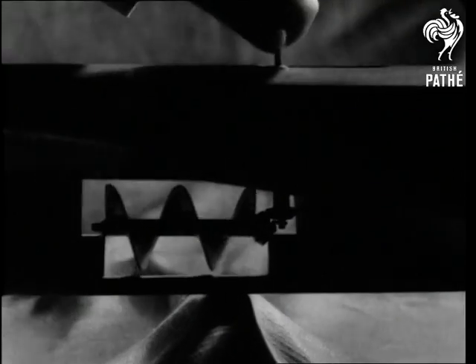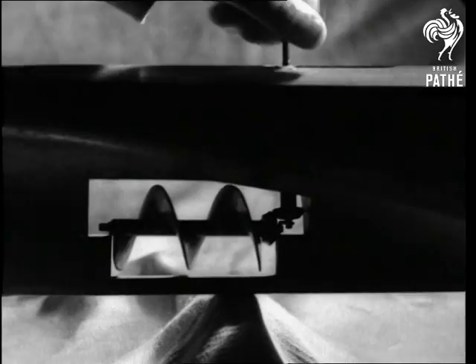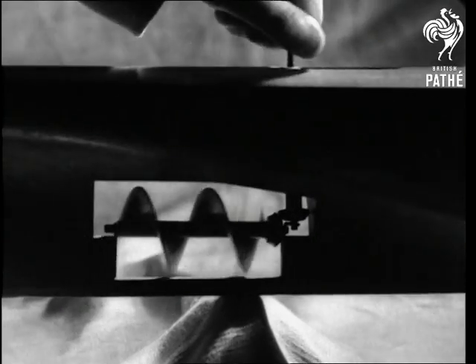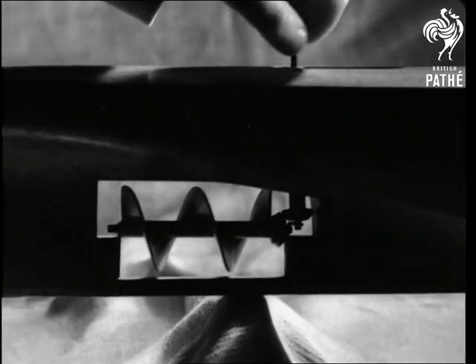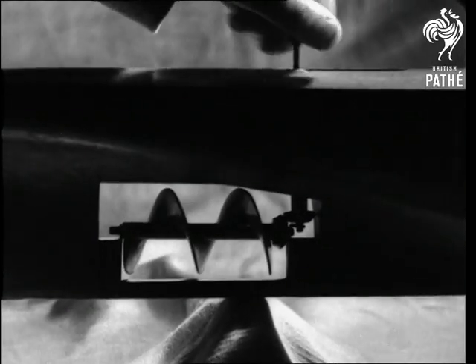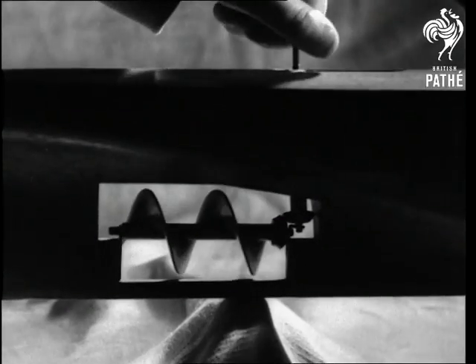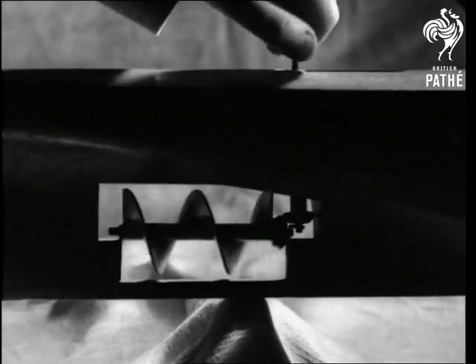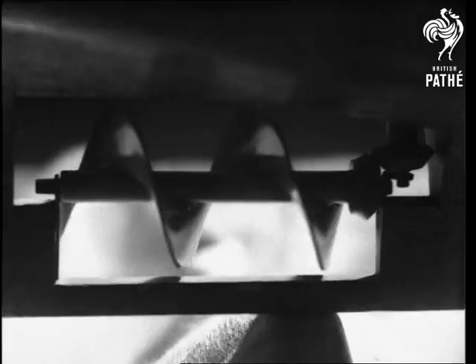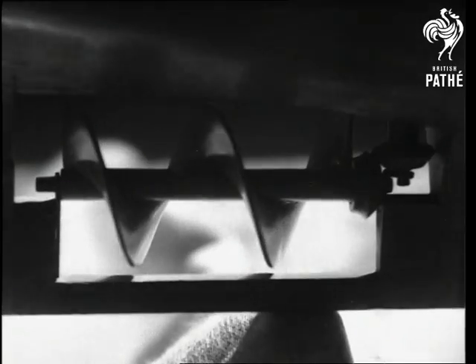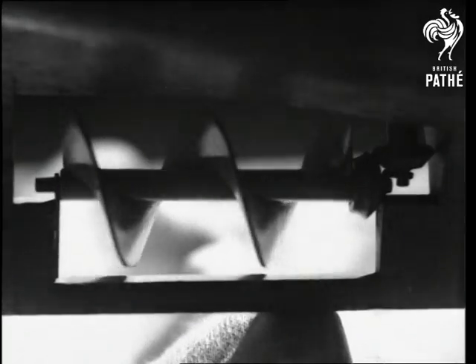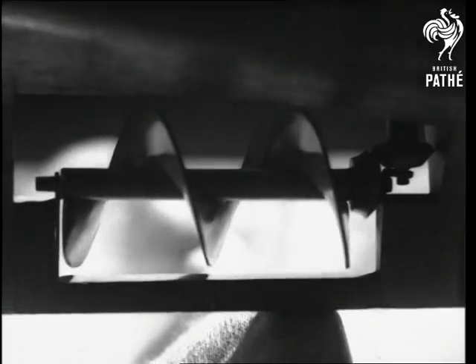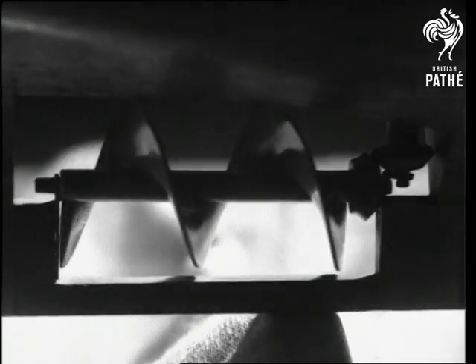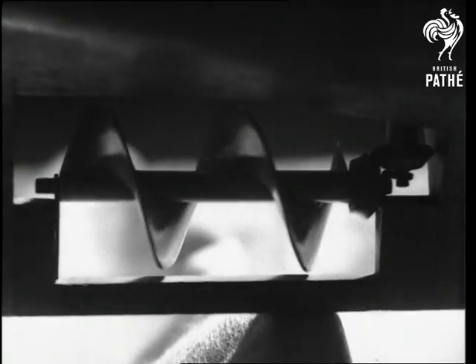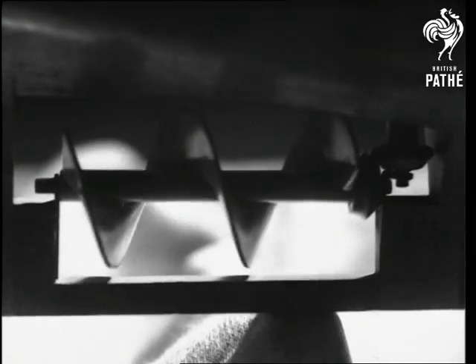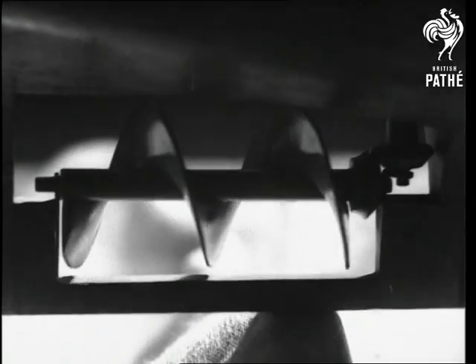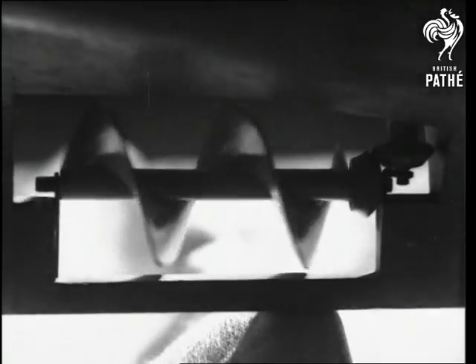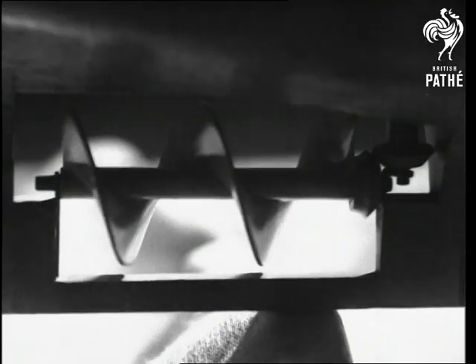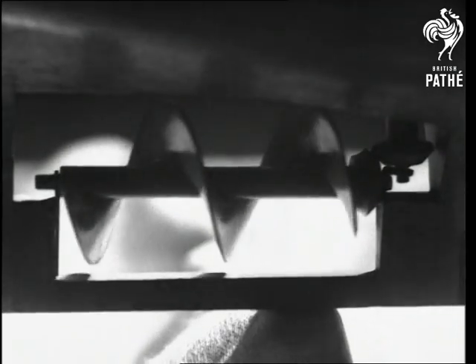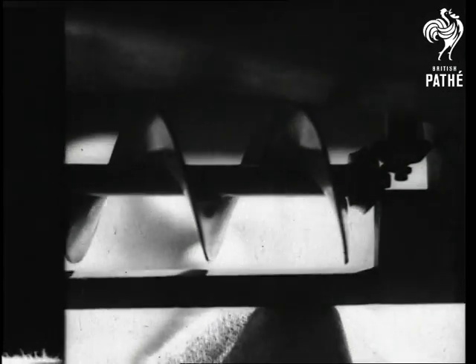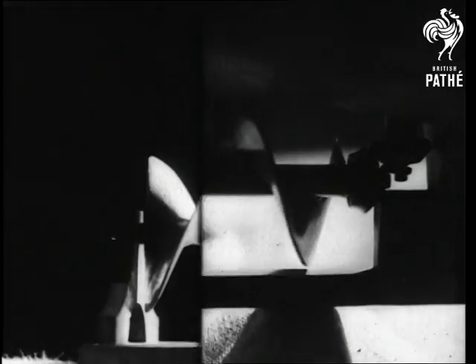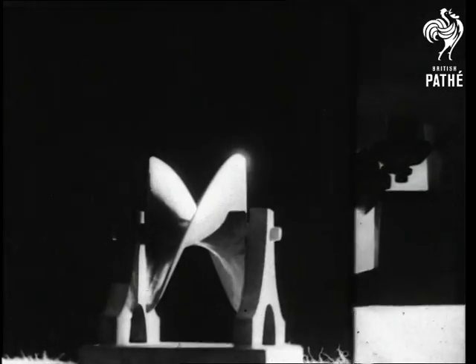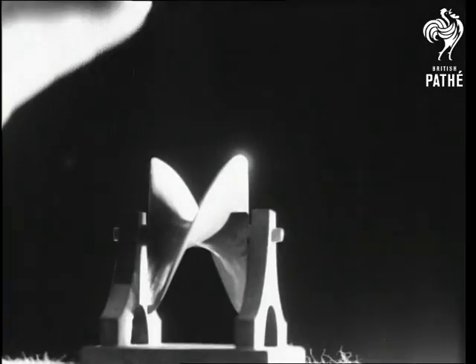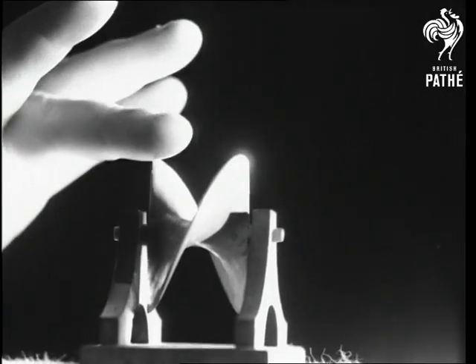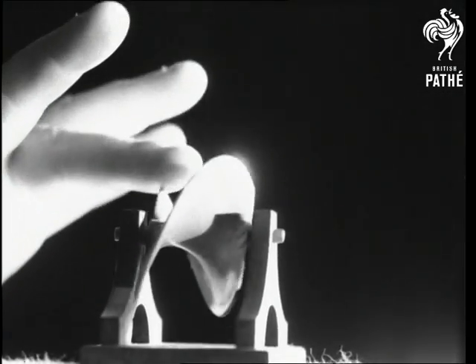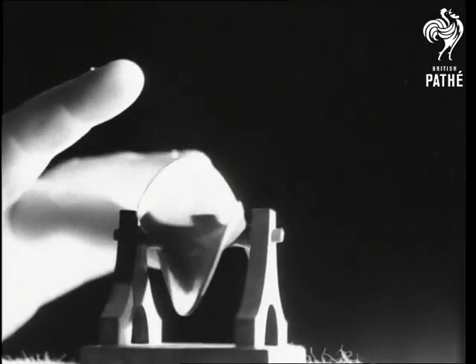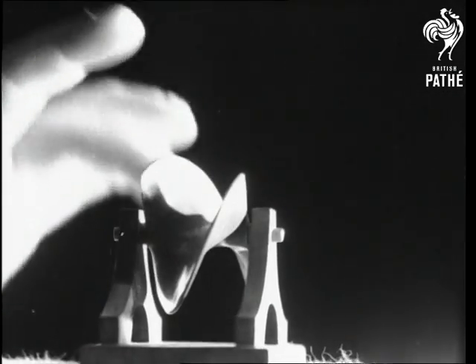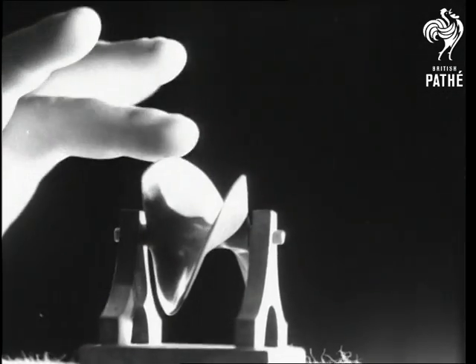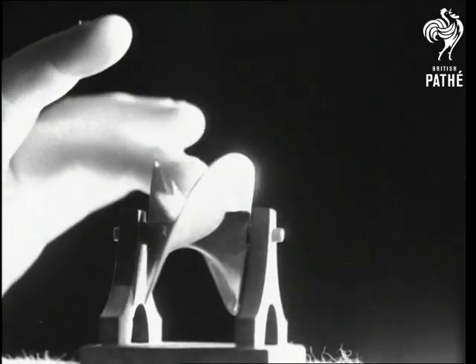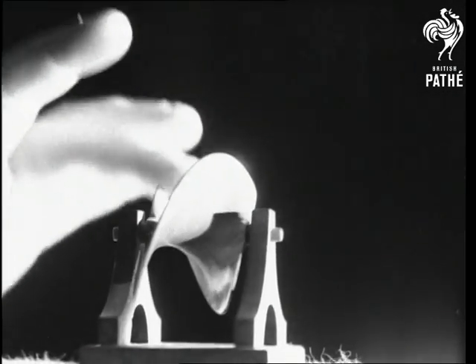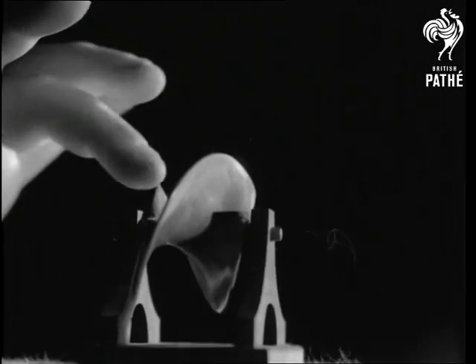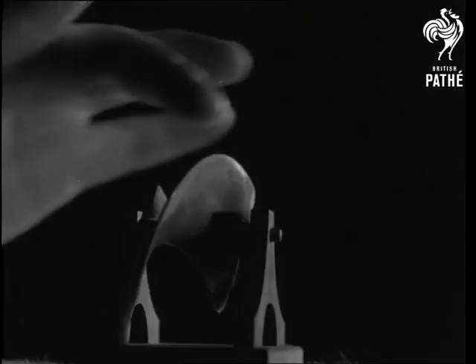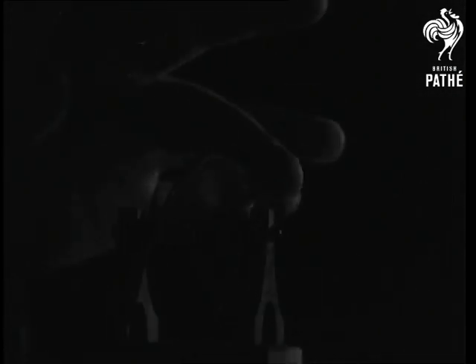In 1837, Francis Smith tried his first screw-propelled launch on the Paddington Canal. The screw struck an obstacle and broke to half its size, and the speed of the boat was increased.